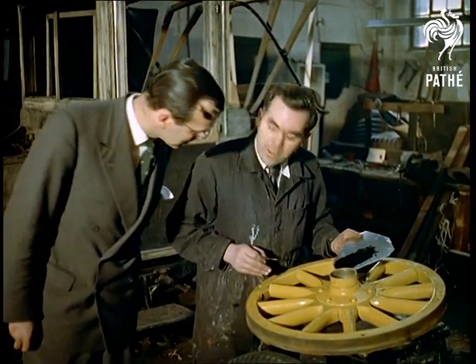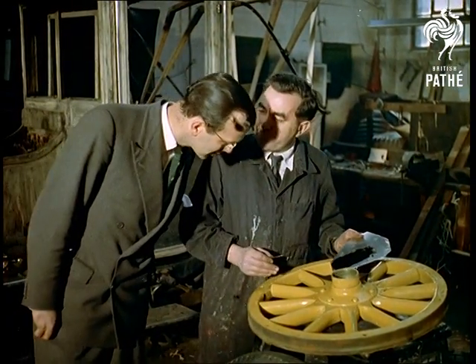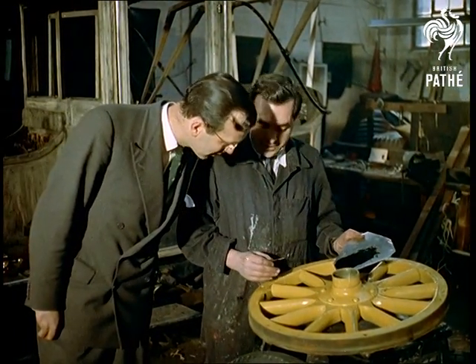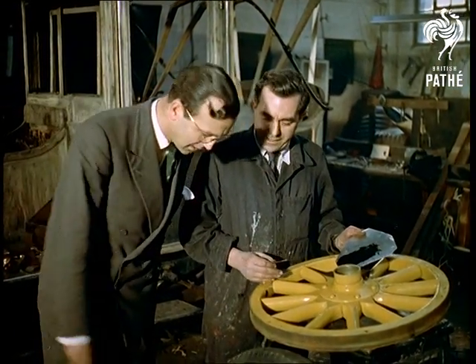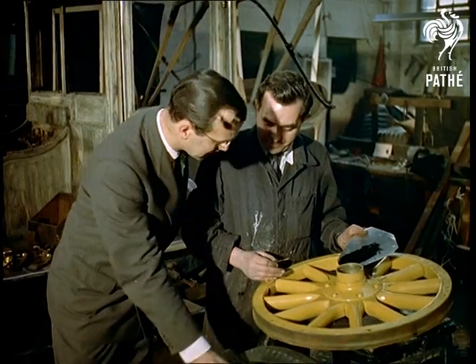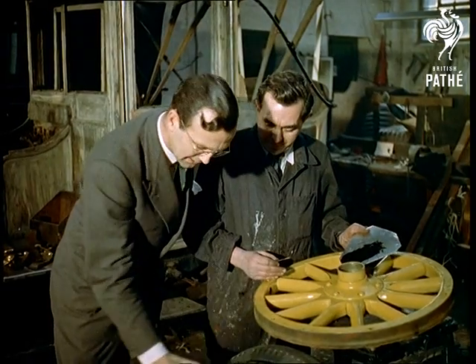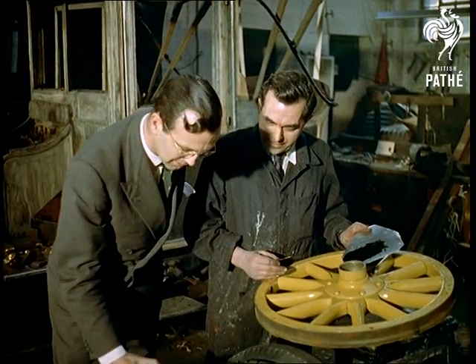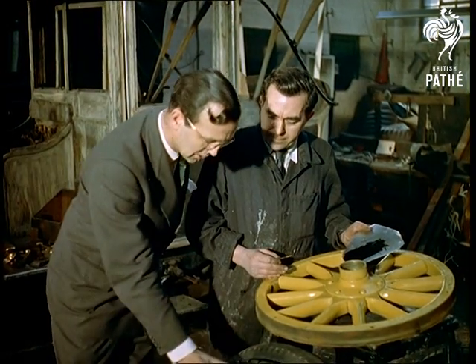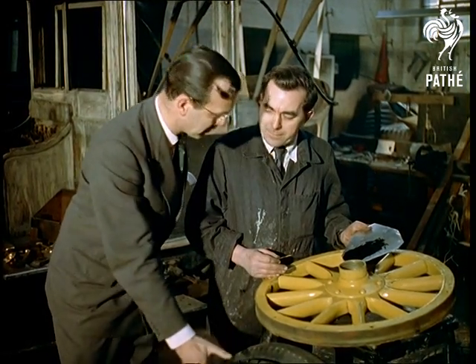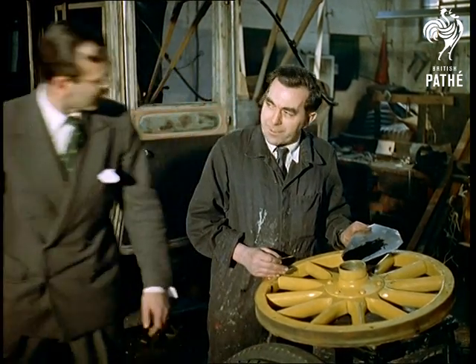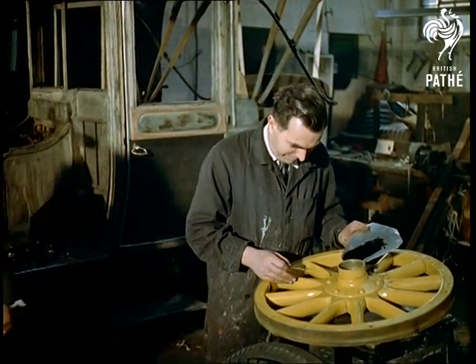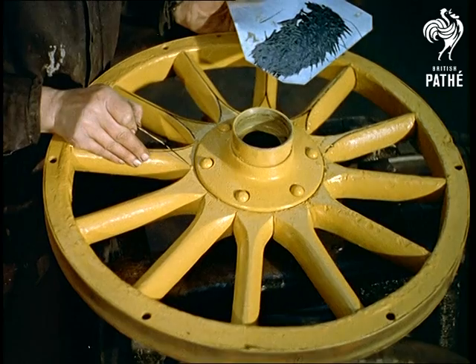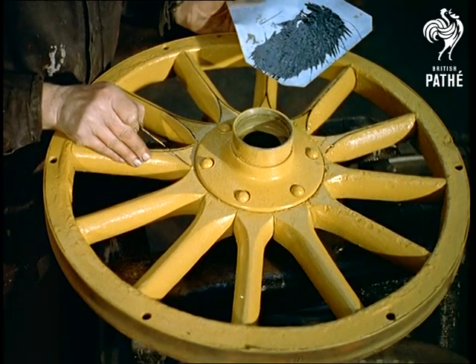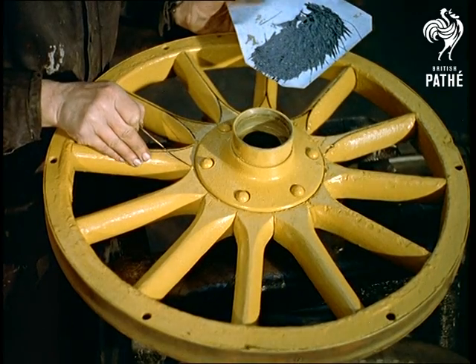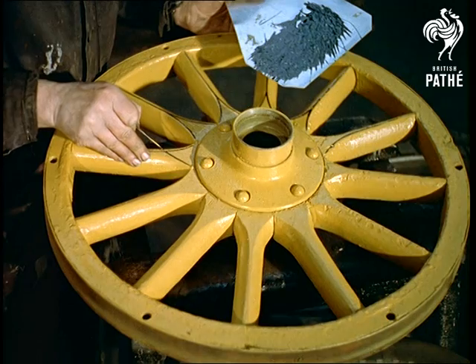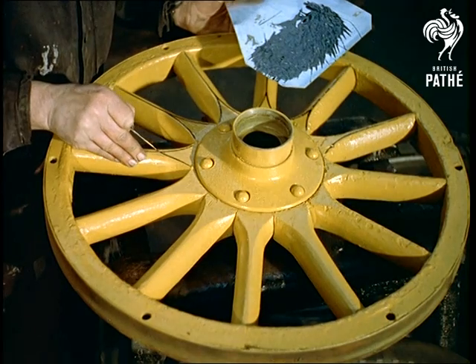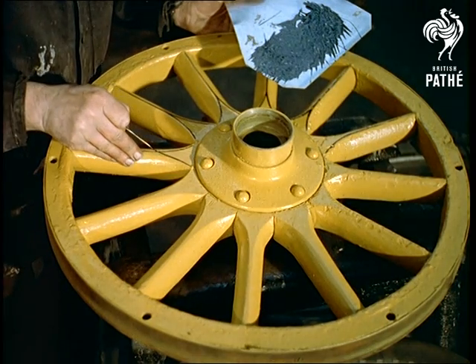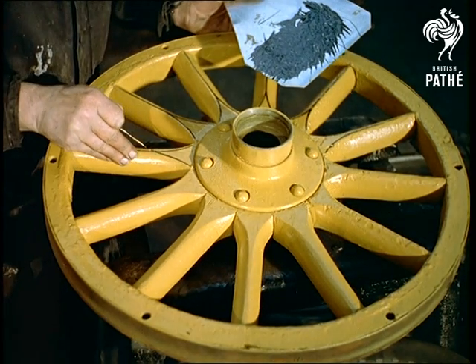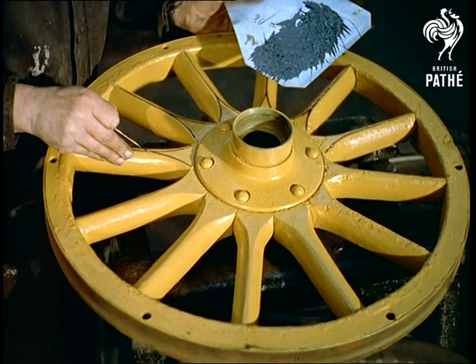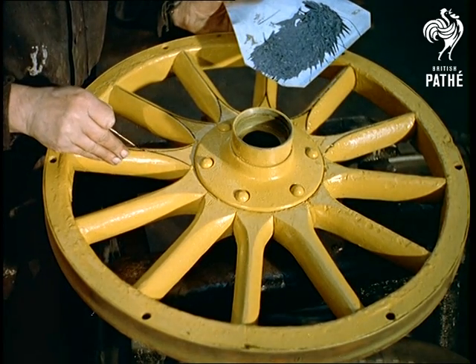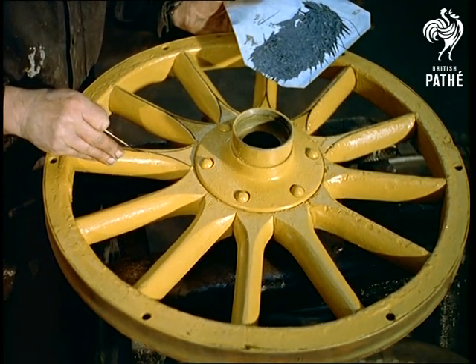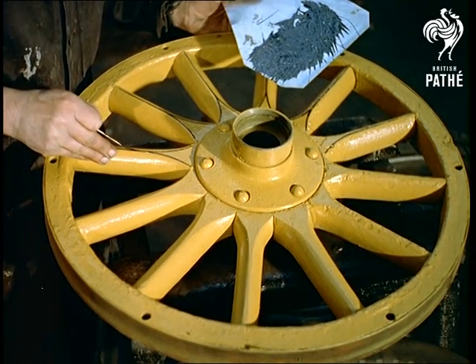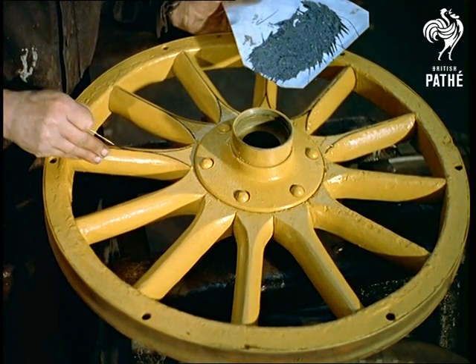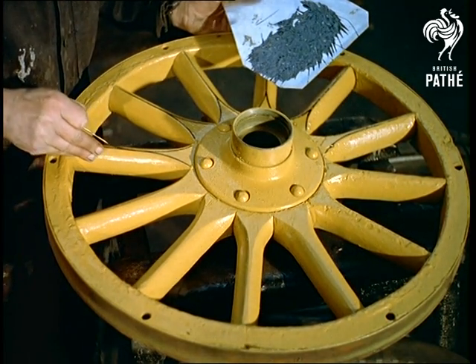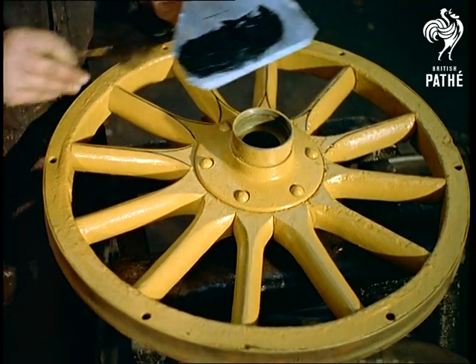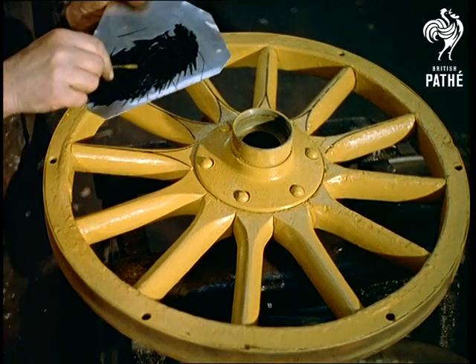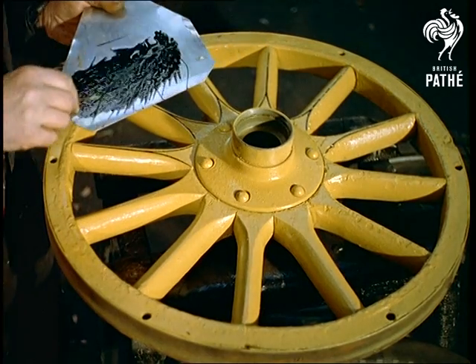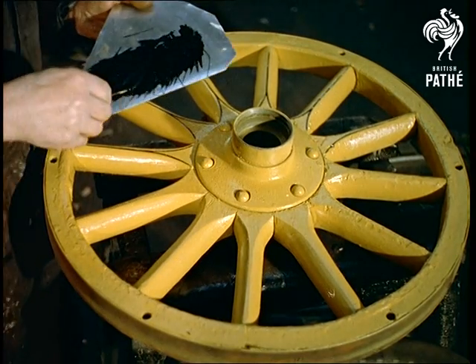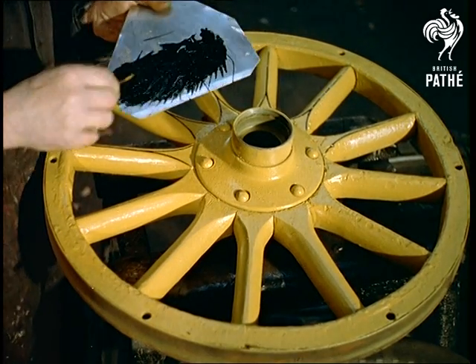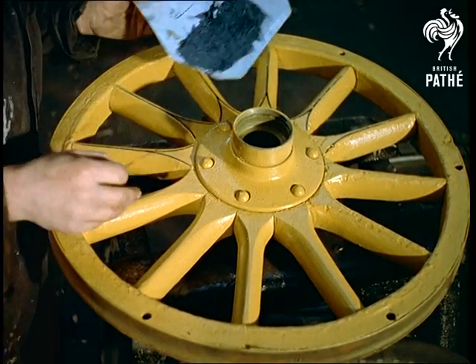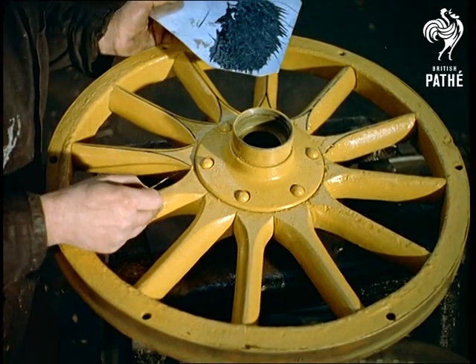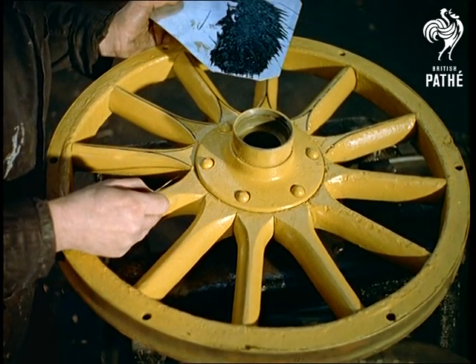From flowers with a bright future, we recede in time to watch an aged taxicab being restored to its original glory. At an old established garage in Brixton, London, a decorative touch is added to a wheel from a 1912 Unic cab, part of a collection of old cabs.